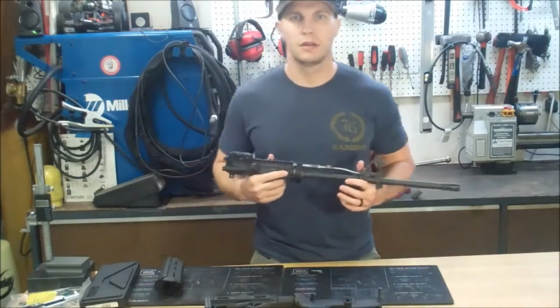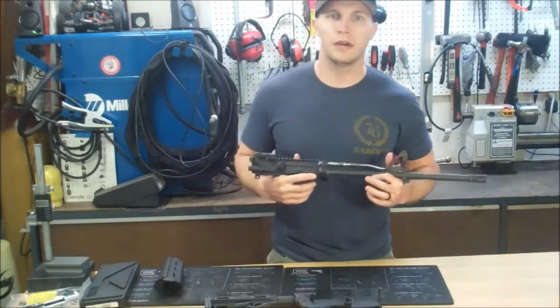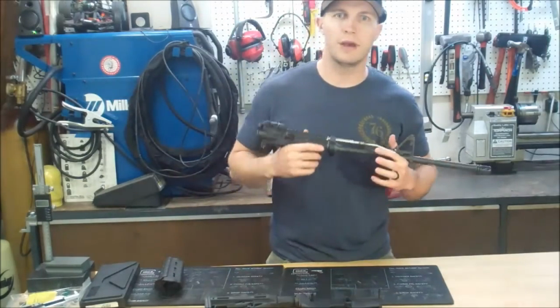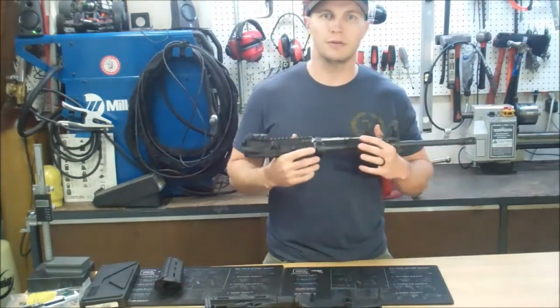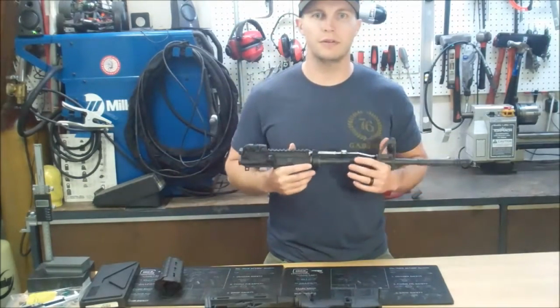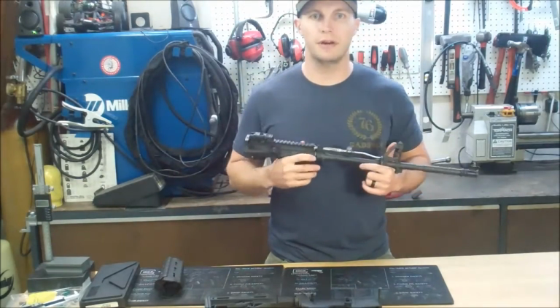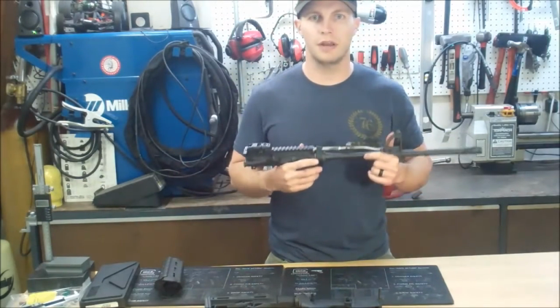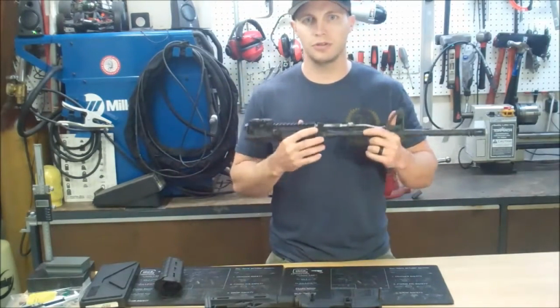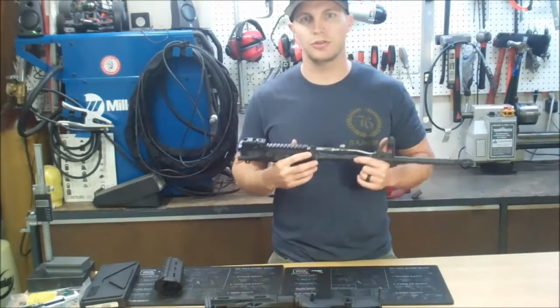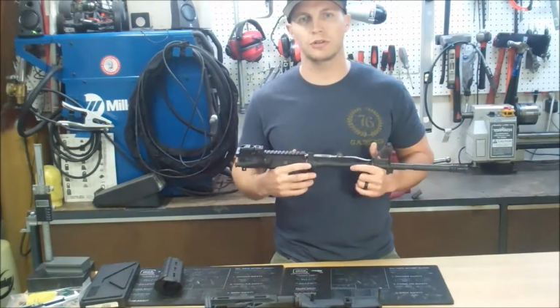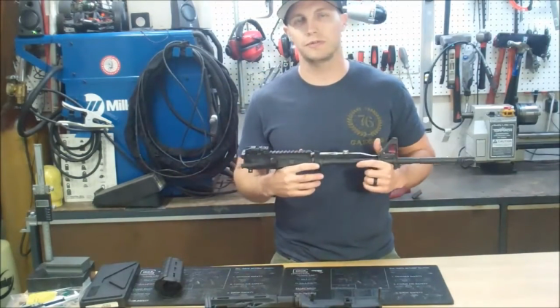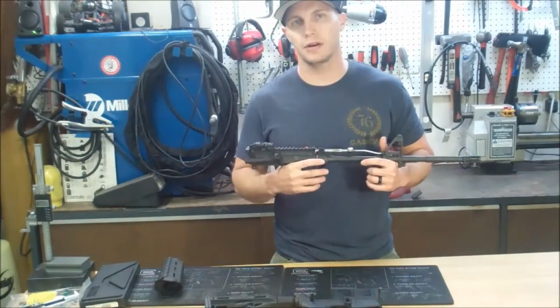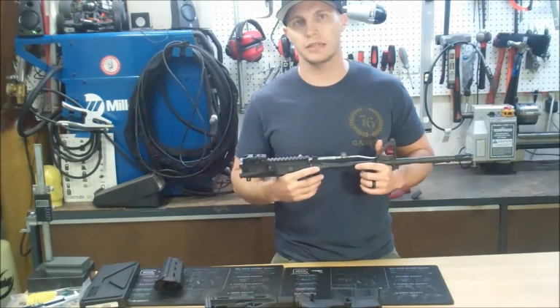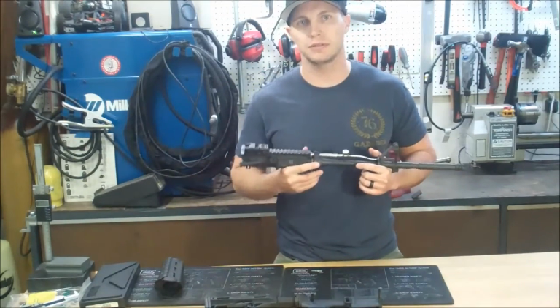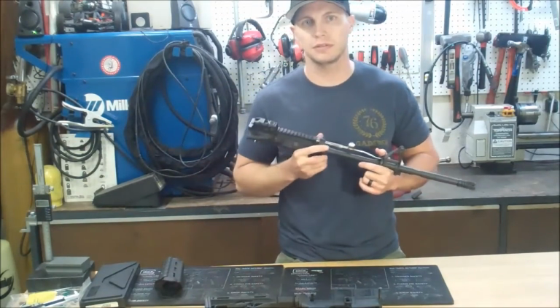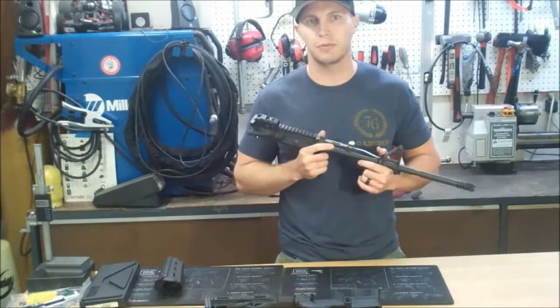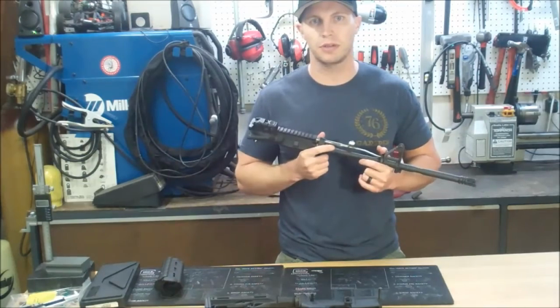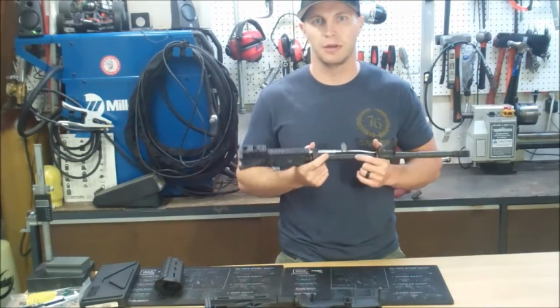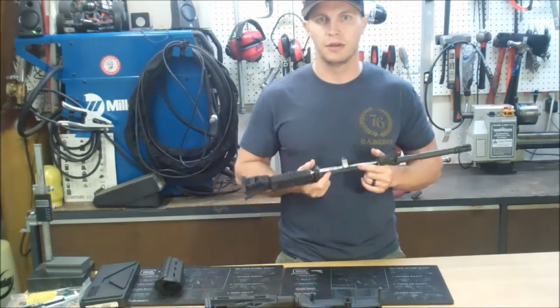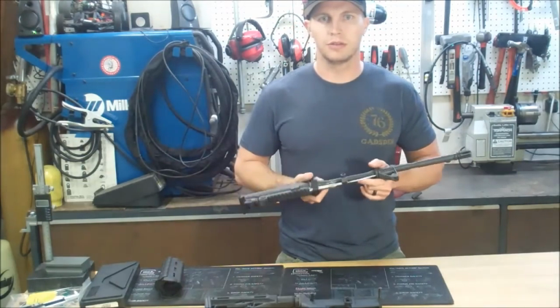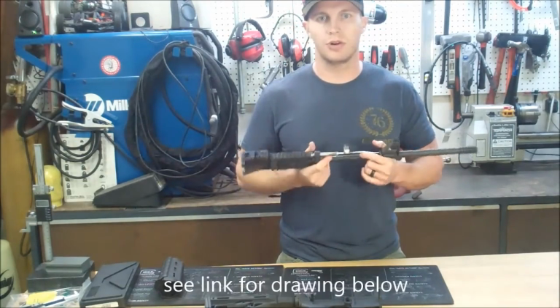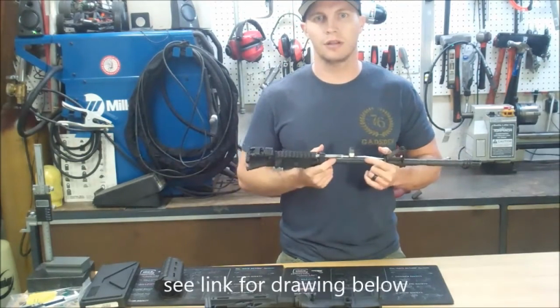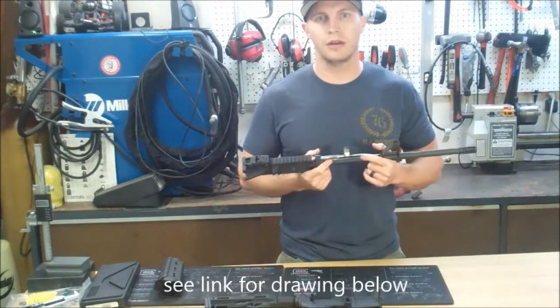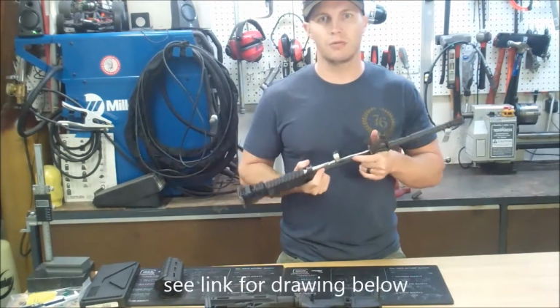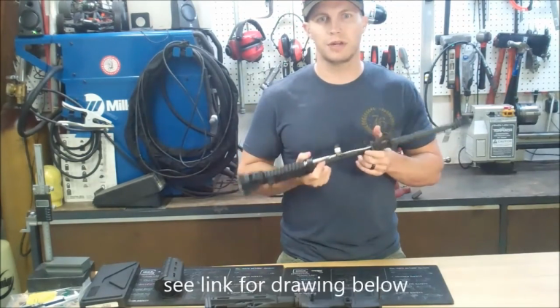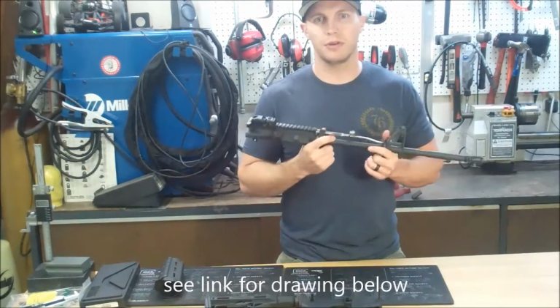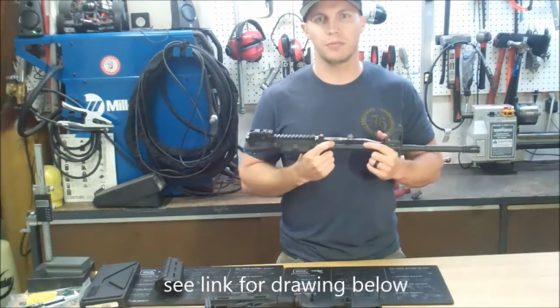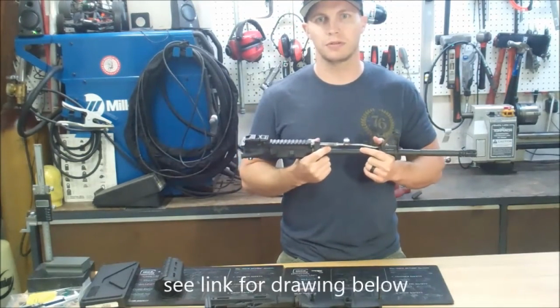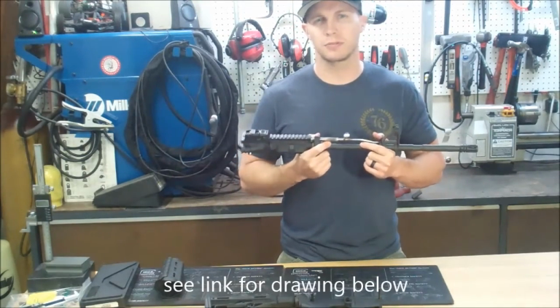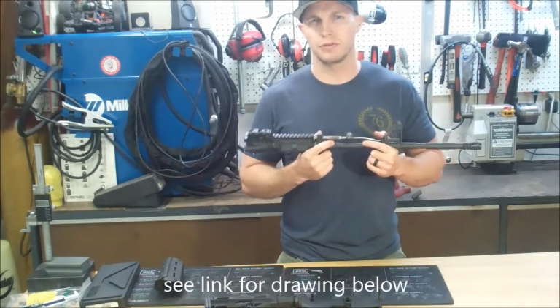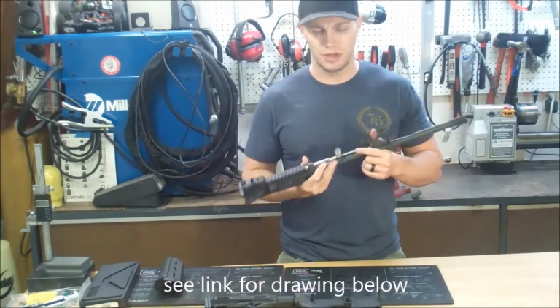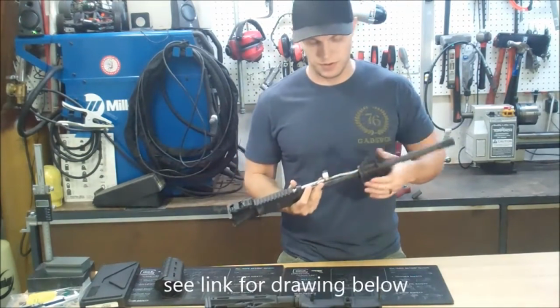Hey guys, Matt here with HydroFire. Today I'm going to show you our CleanFire gas piston system prototype. There's a drawing online on our website with all the components in exploded detail view.